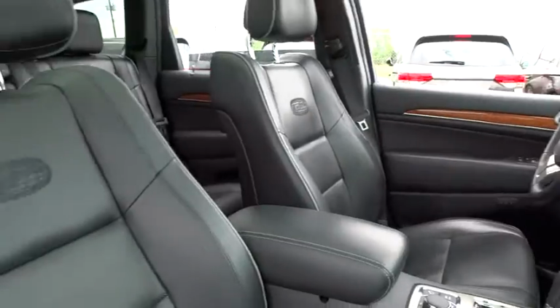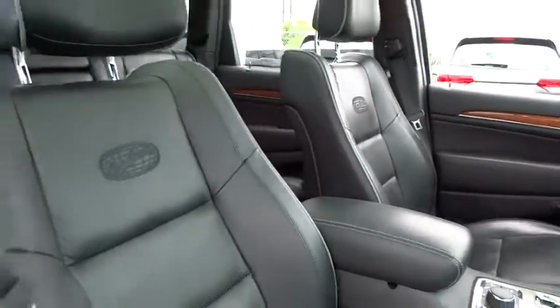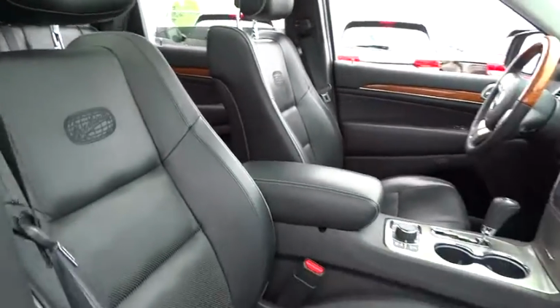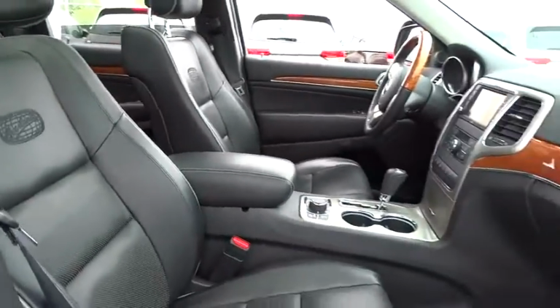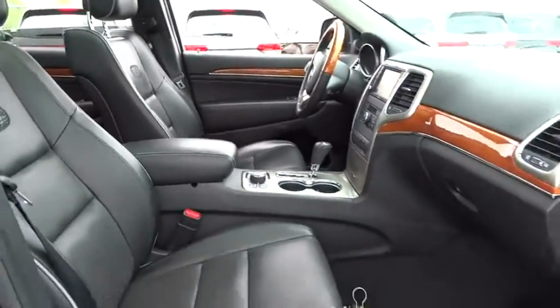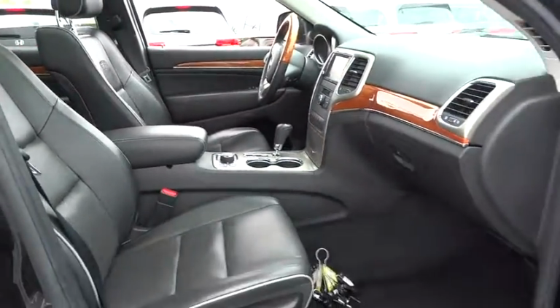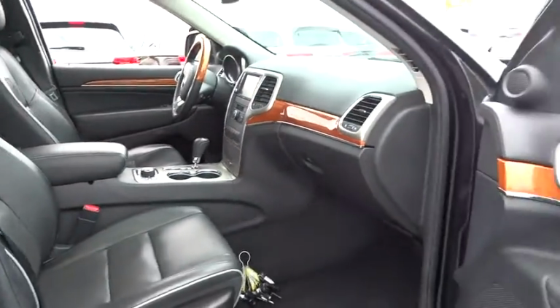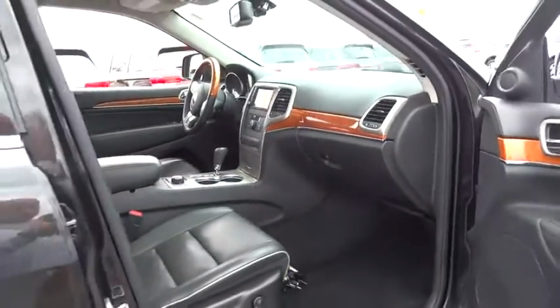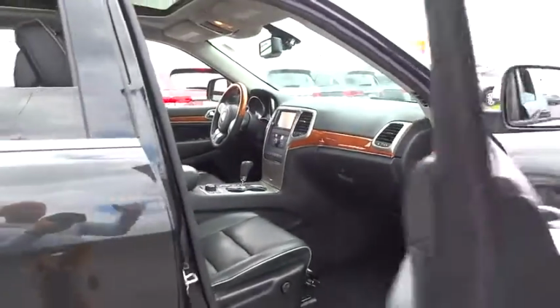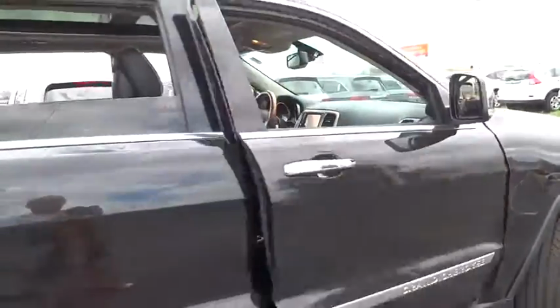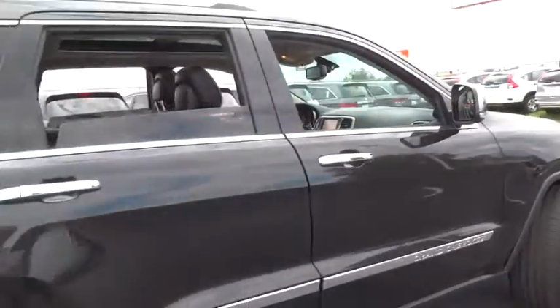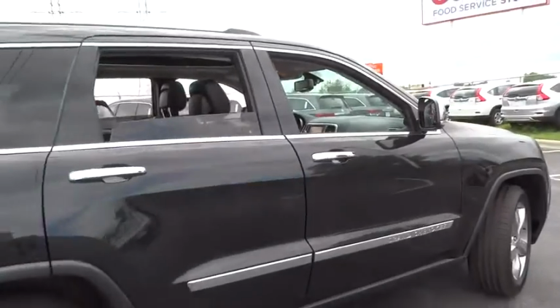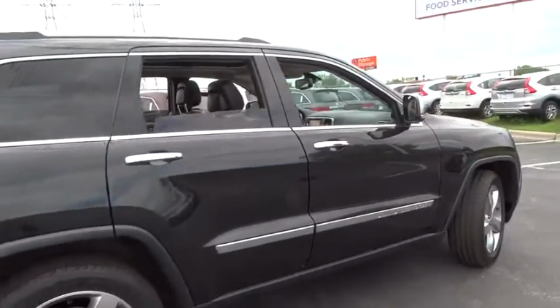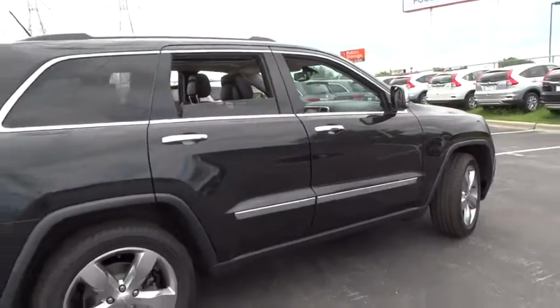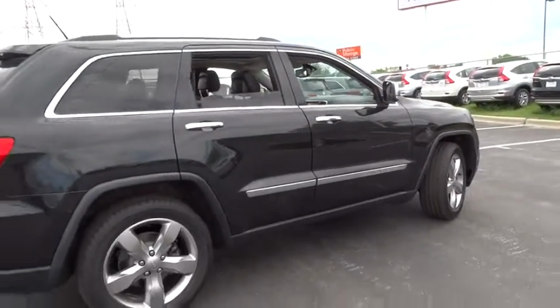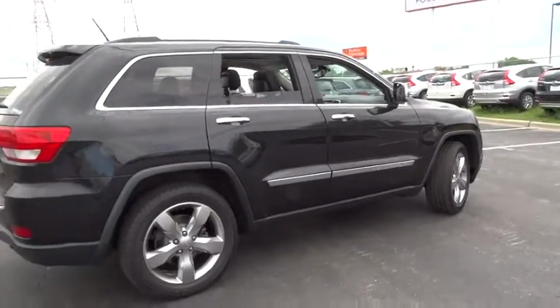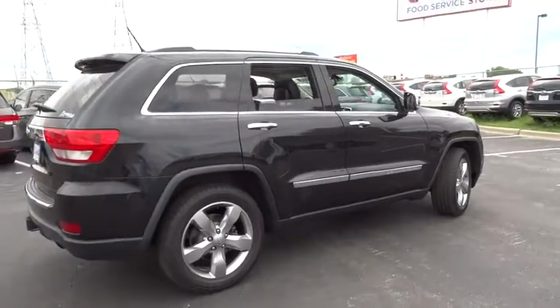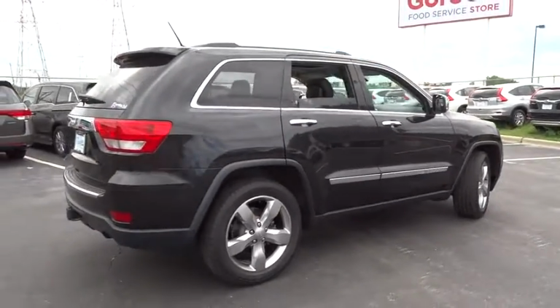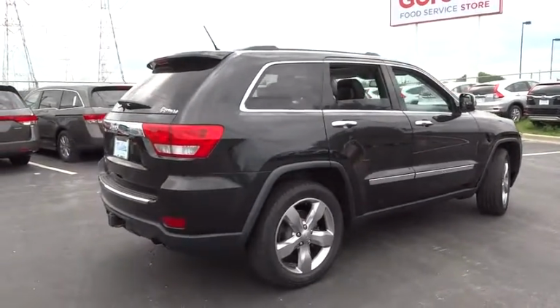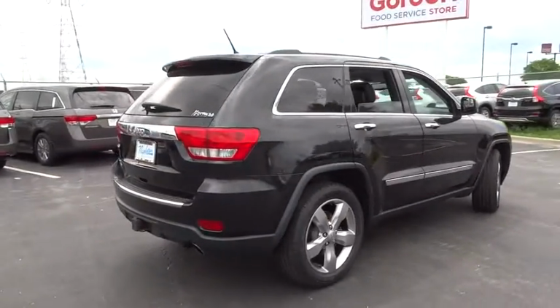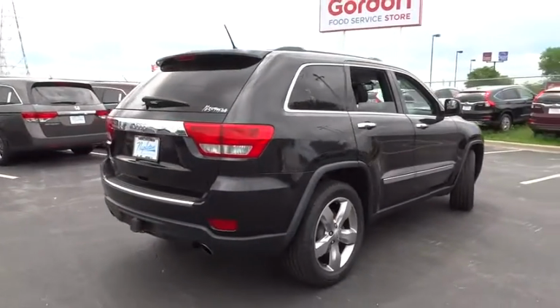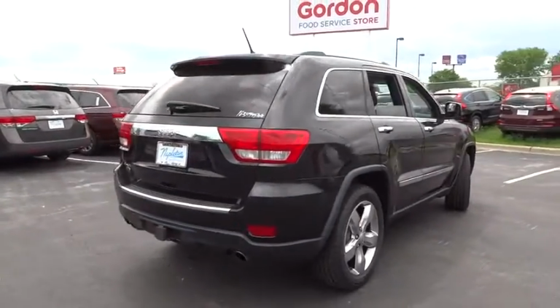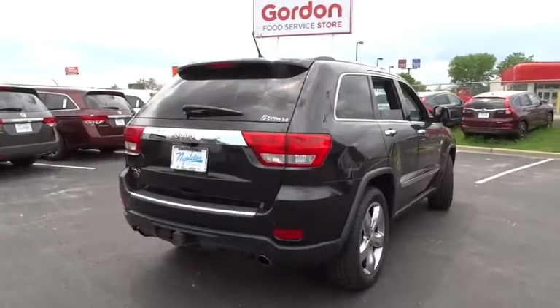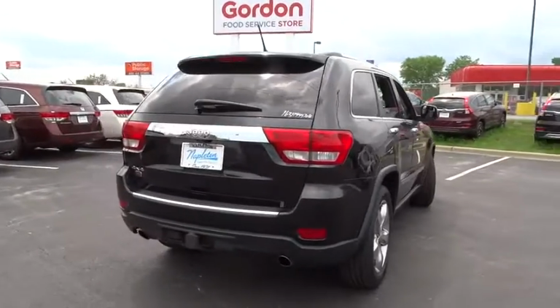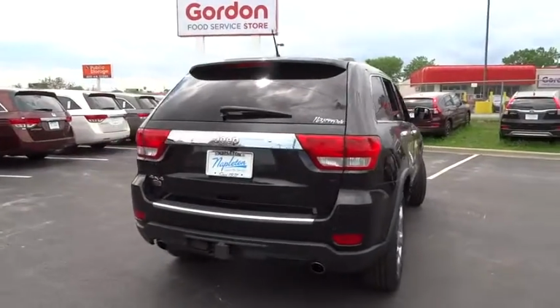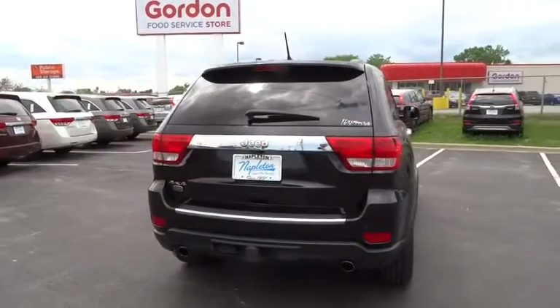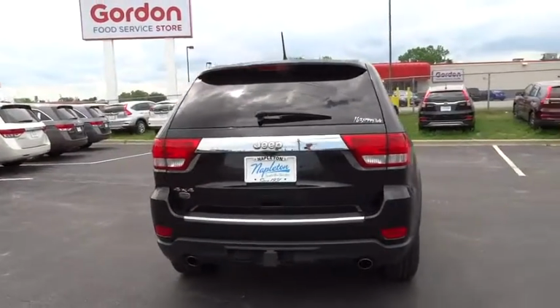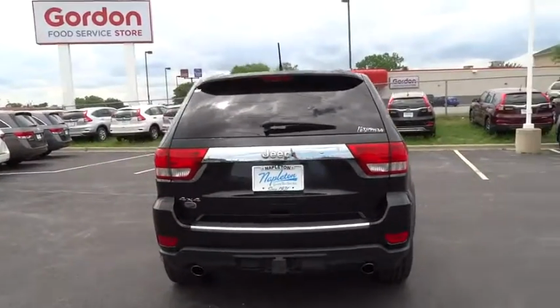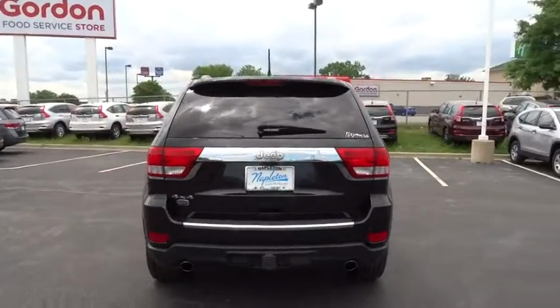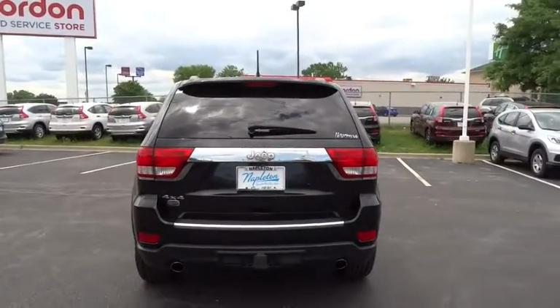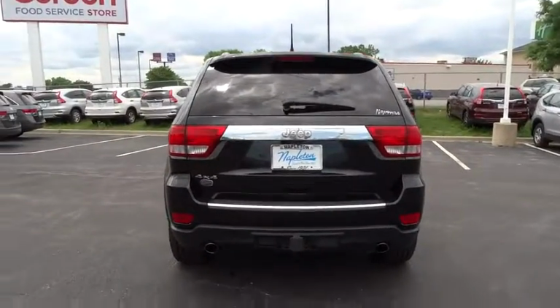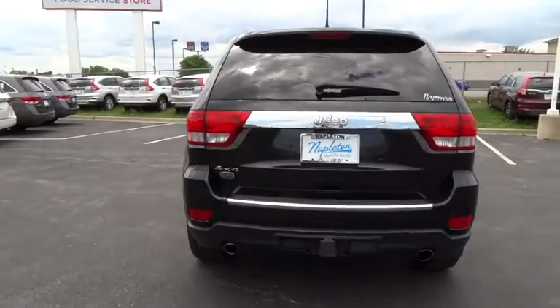Here are some of this vehicle's great options: traction control, power passenger seat, navigation system, dual airbags, leather wrapped steering wheel, alloy wheels, power steering, one owner, air conditioning front, four-wheel disc brakes, center armrest.